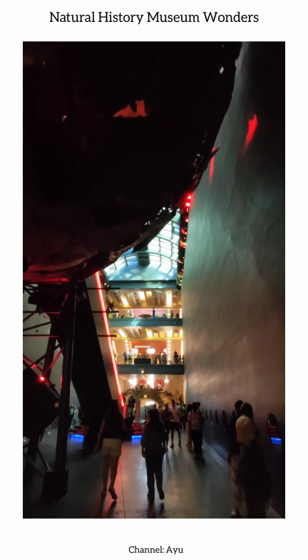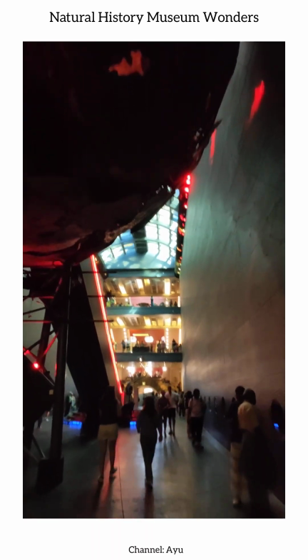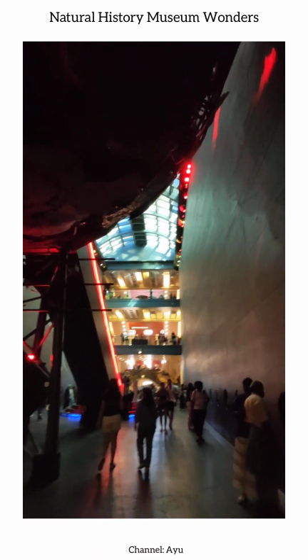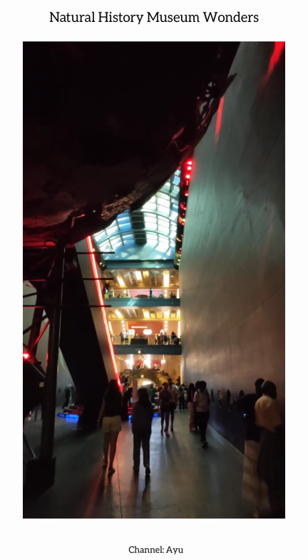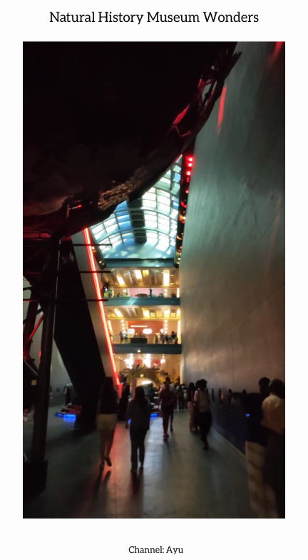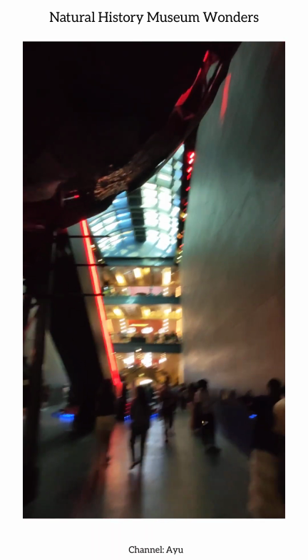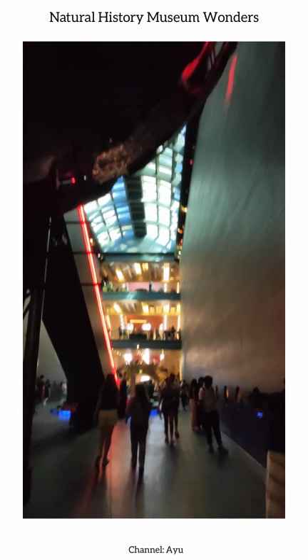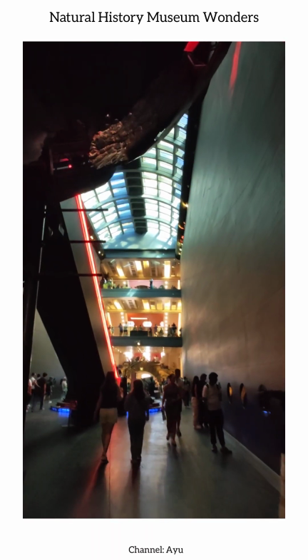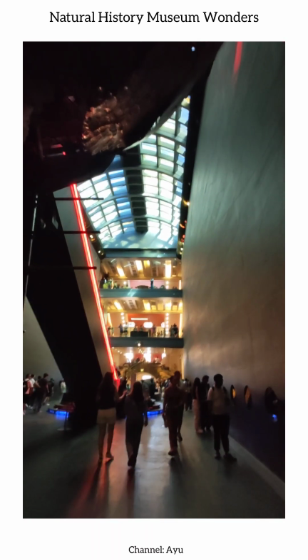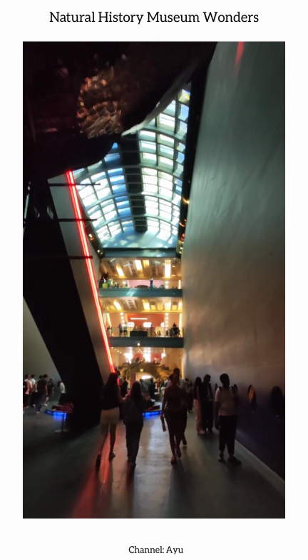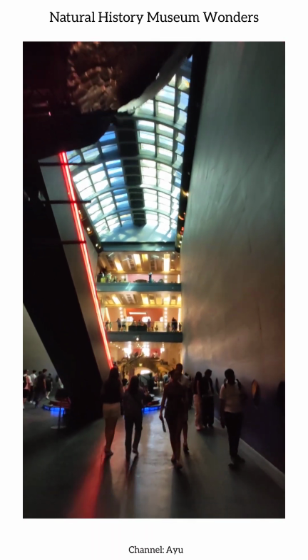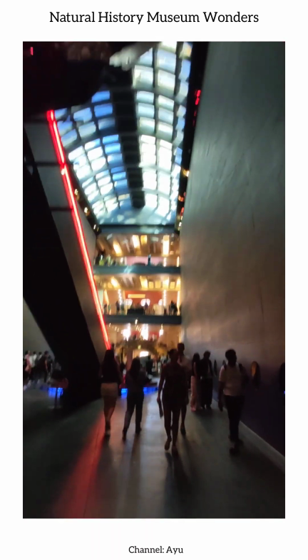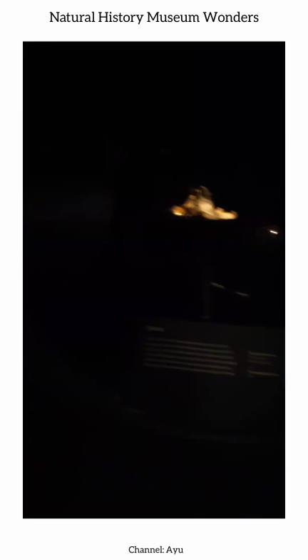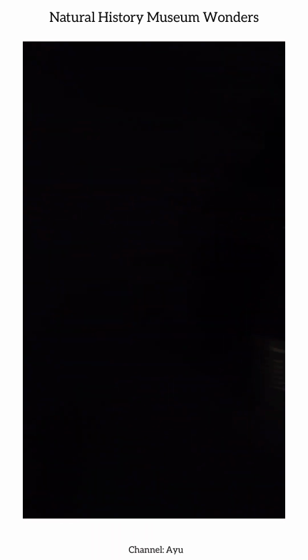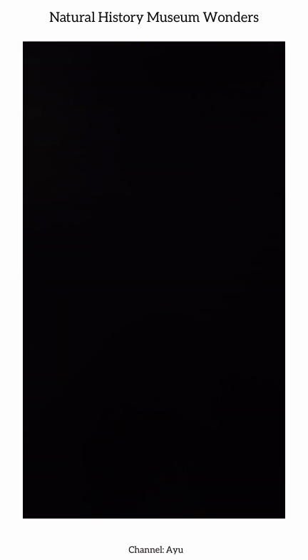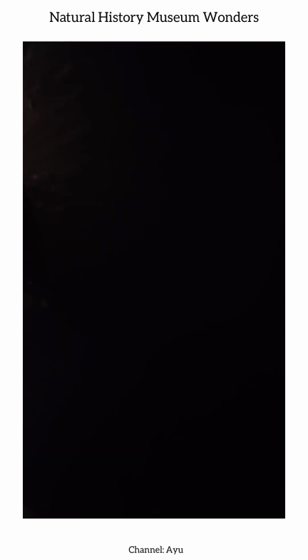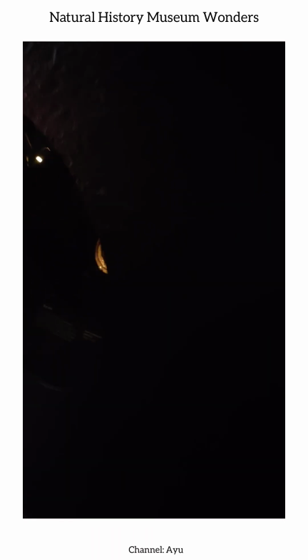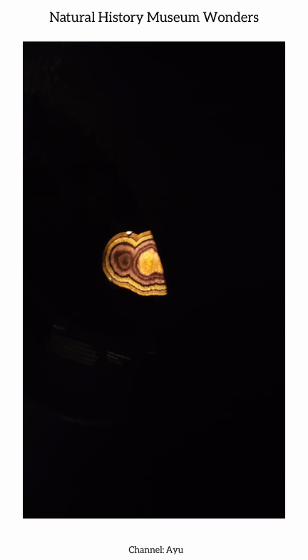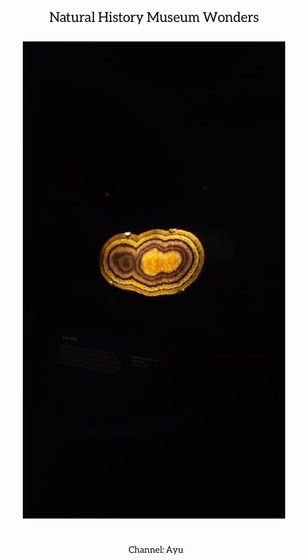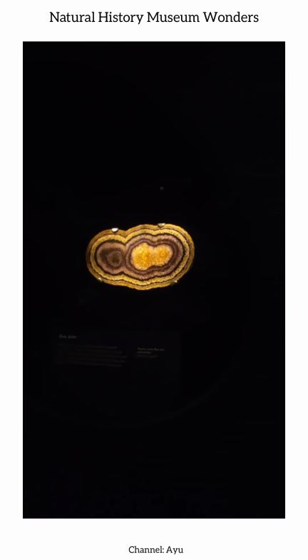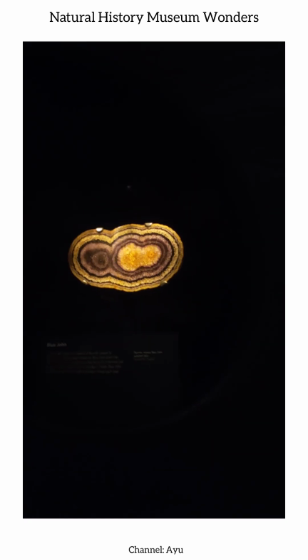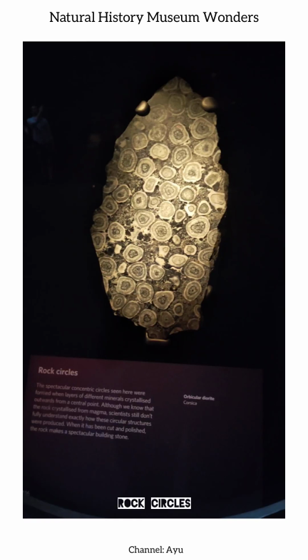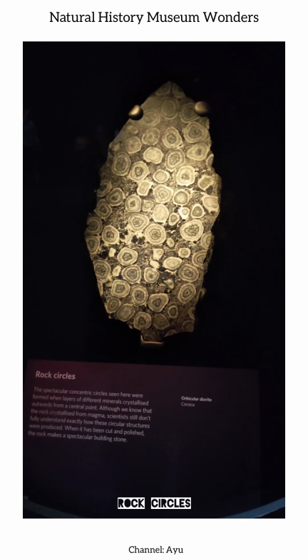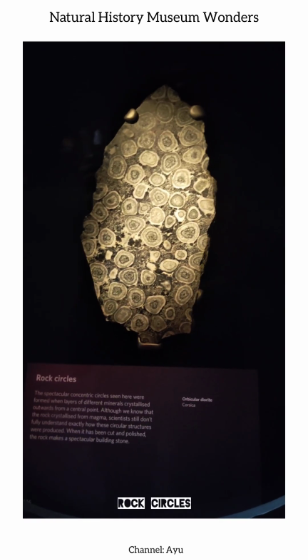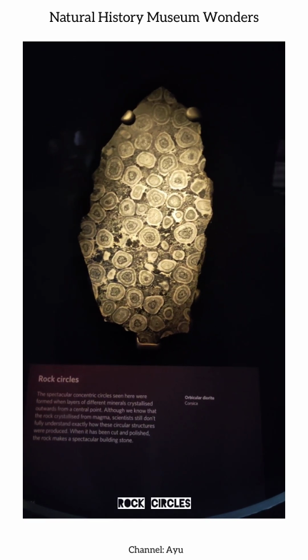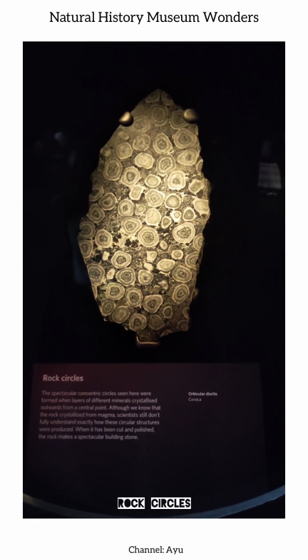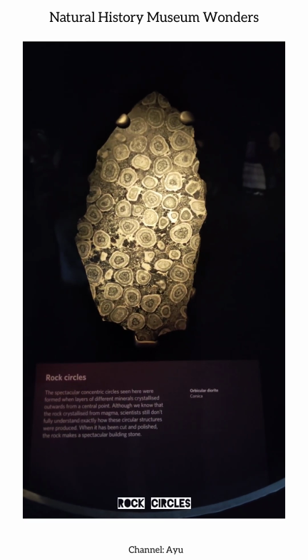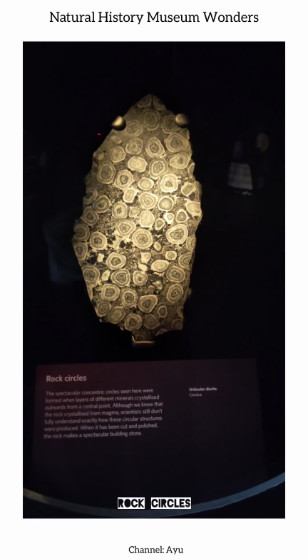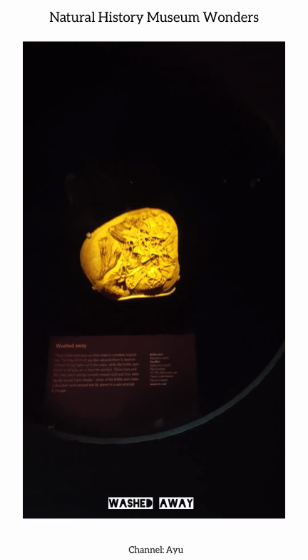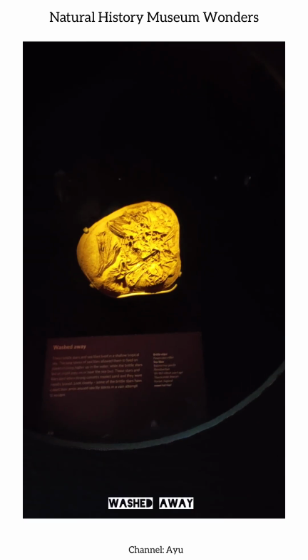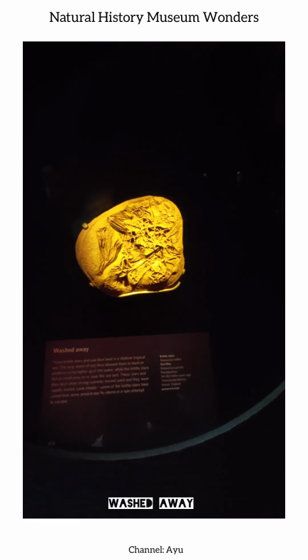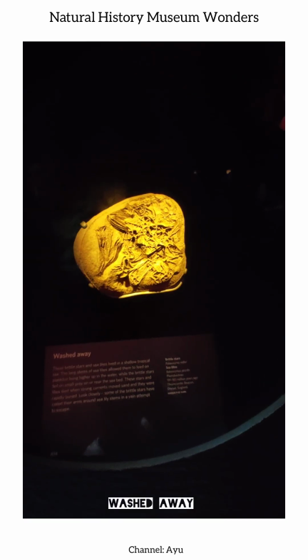Every corner of the museum reminds us of the complexity, beauty, and diversity of life on Earth, connecting past, present, and imagination in a seamless journey.